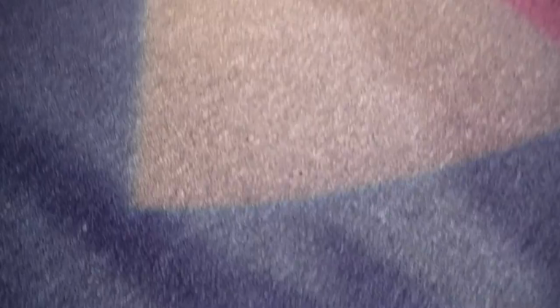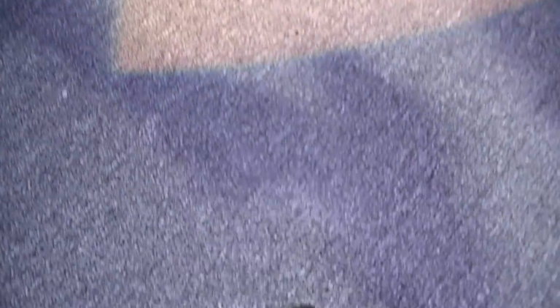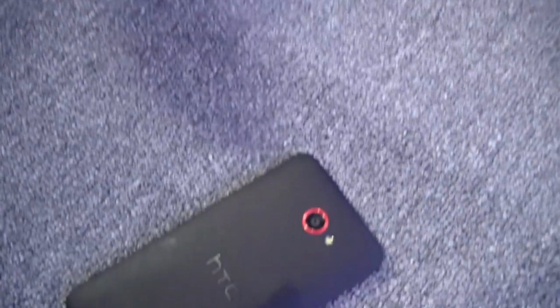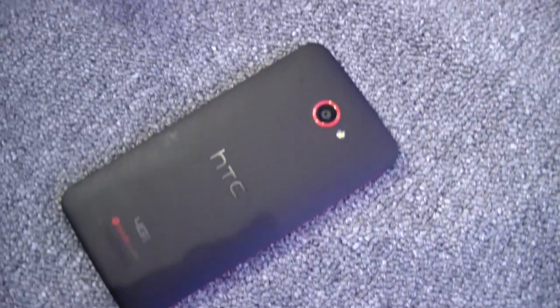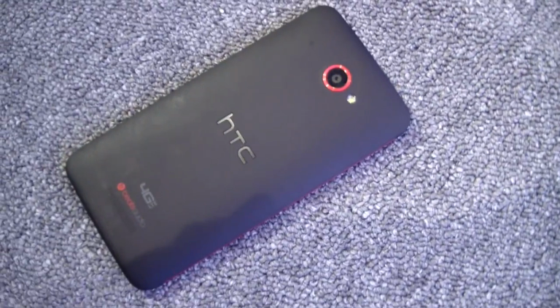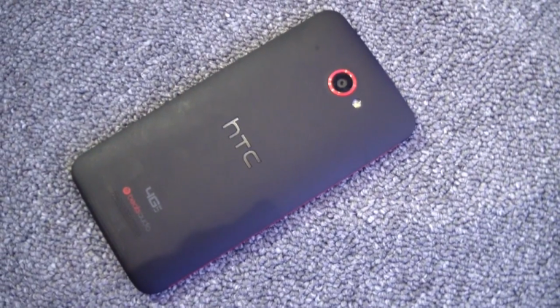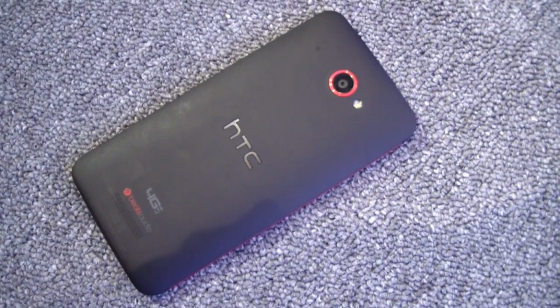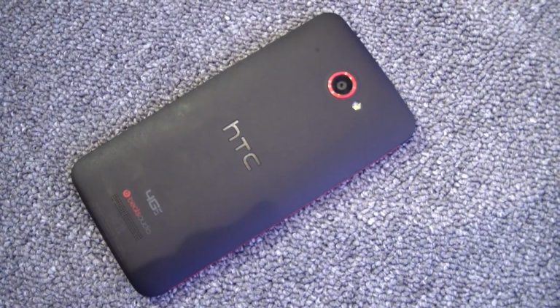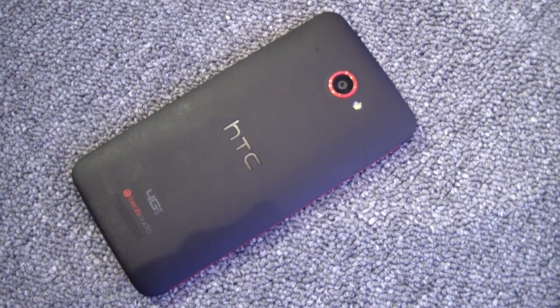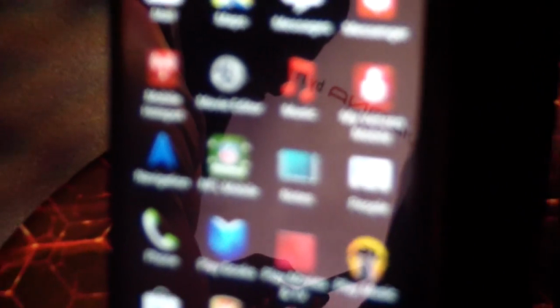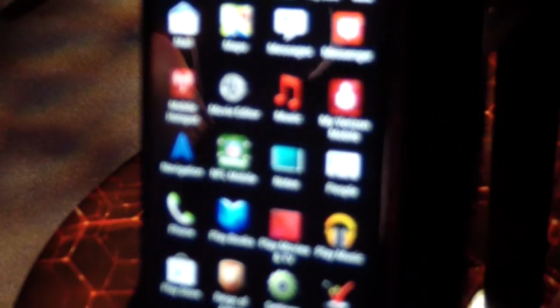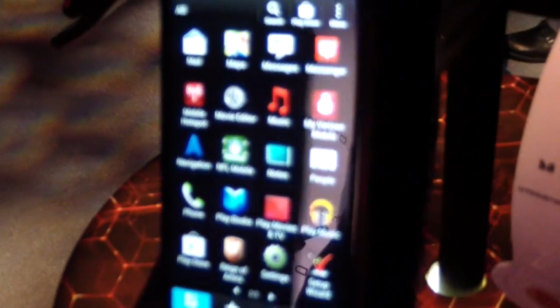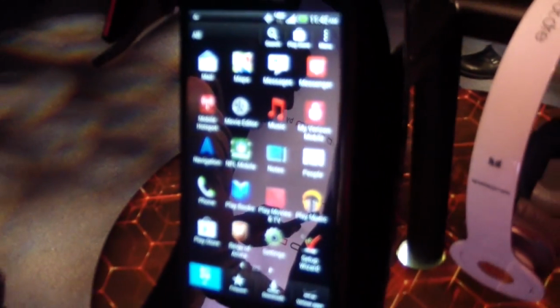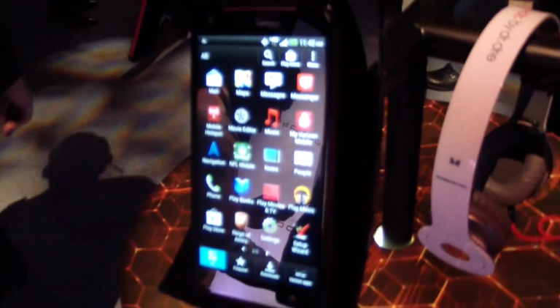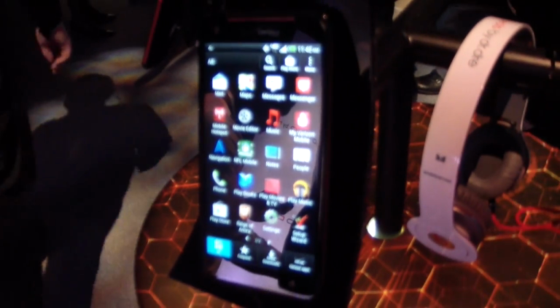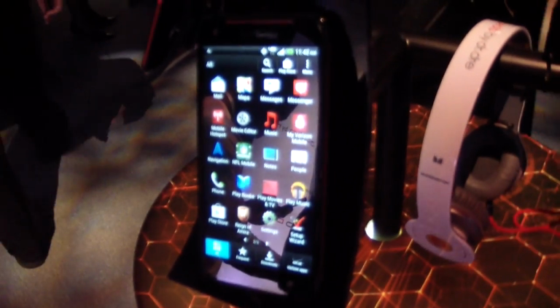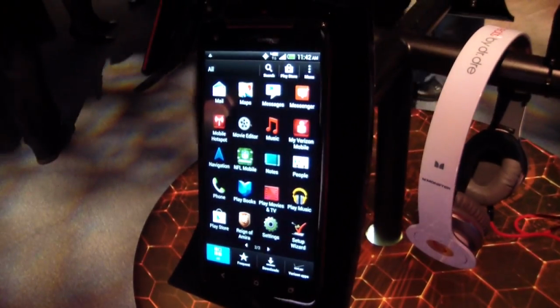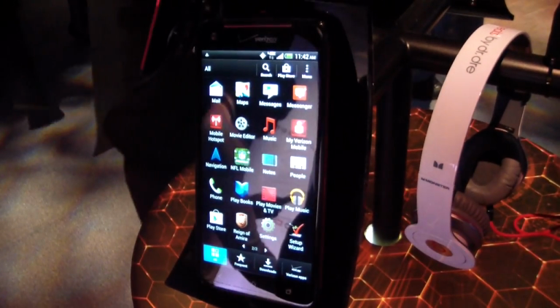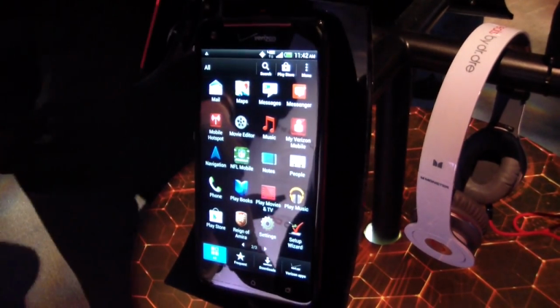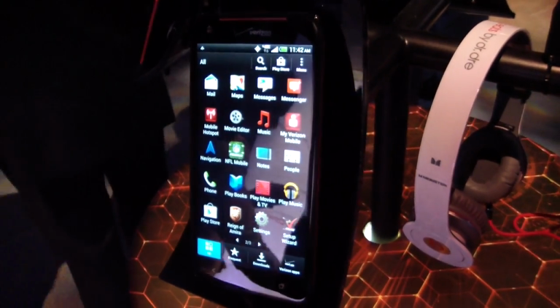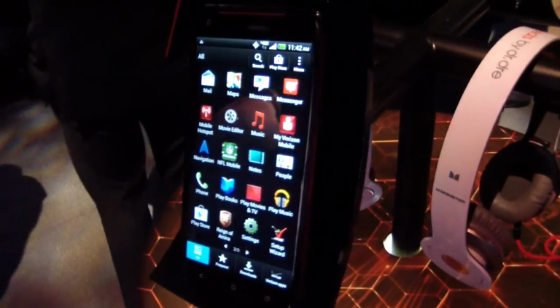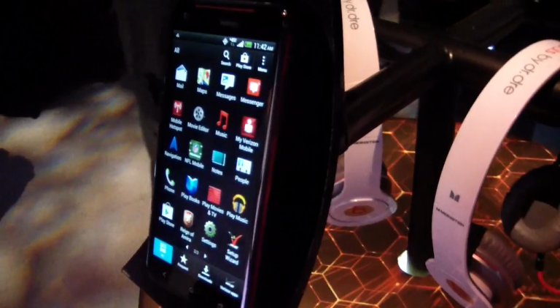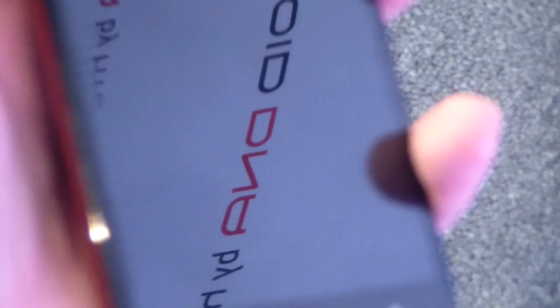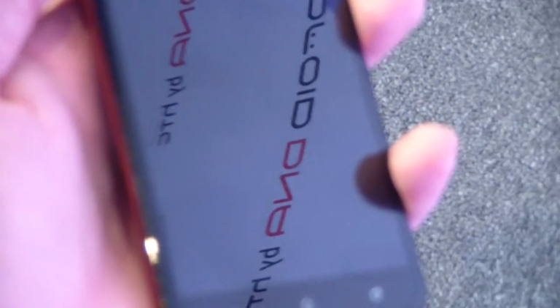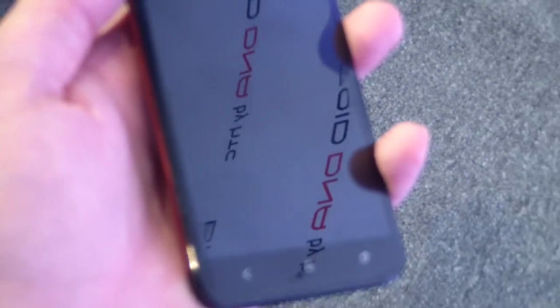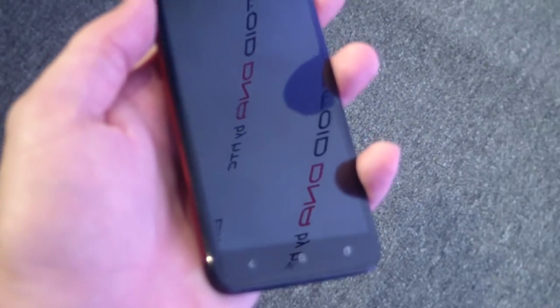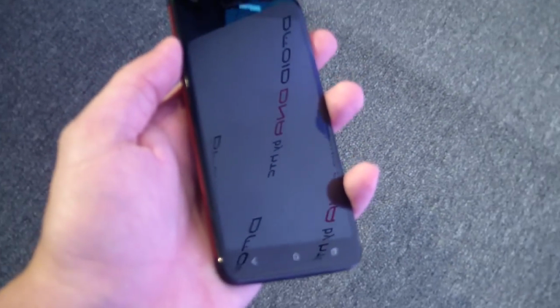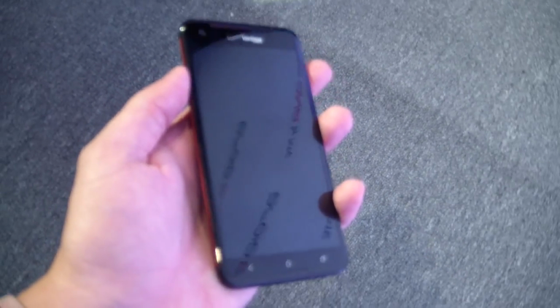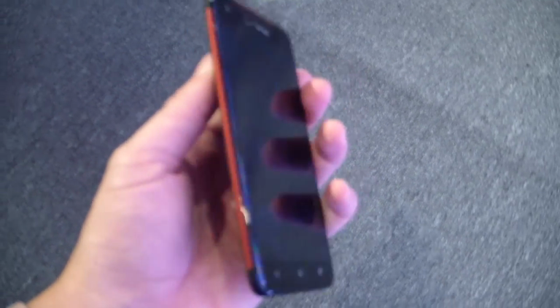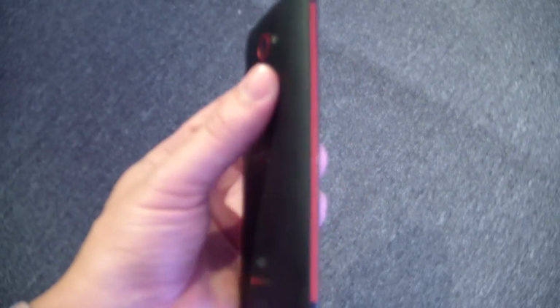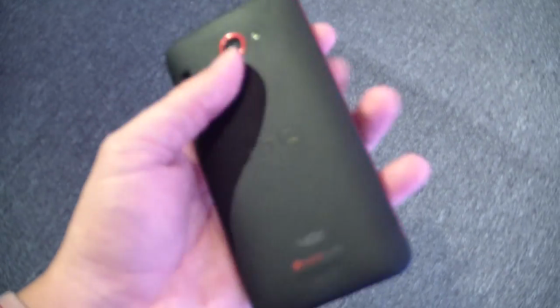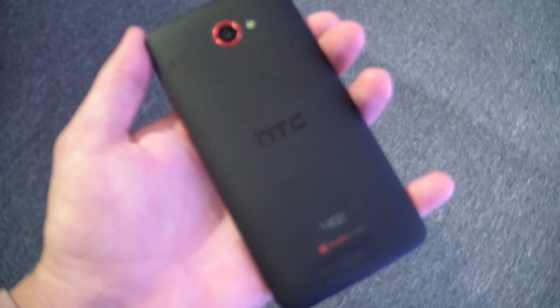Hey everybody, it's Michael Fisher with Pocketnow.com here at the Verizon Wireless and HTC announcement event in New York City for the Droid DNA. HTC's big buzzword in pushing the Droid DNA is 'ultimate' — ultimate device.